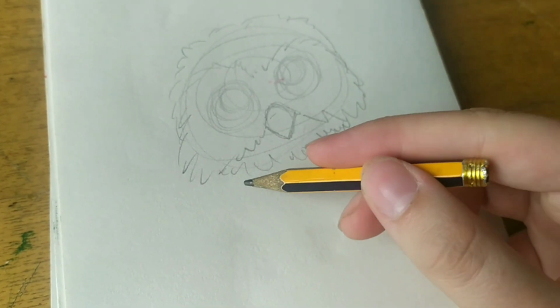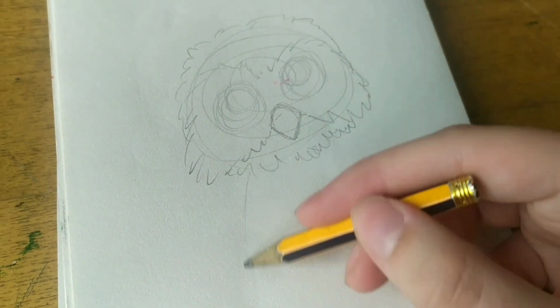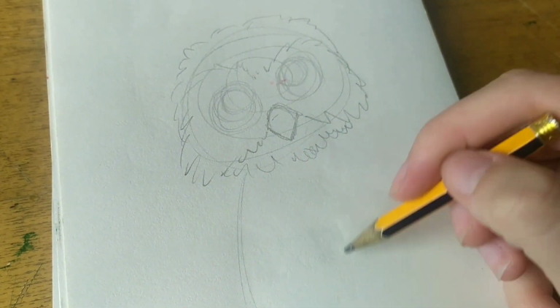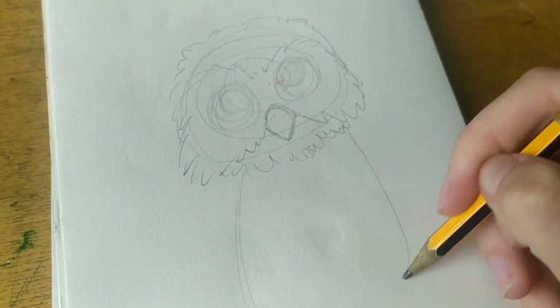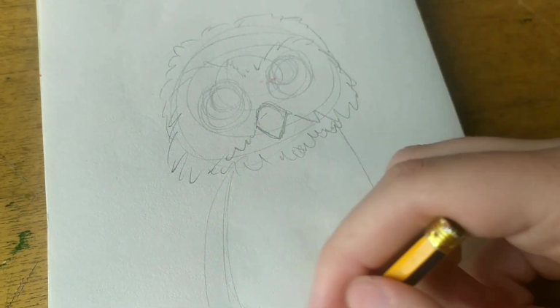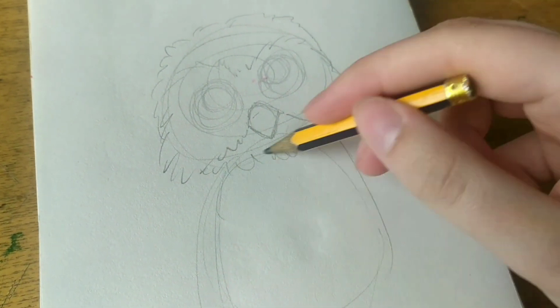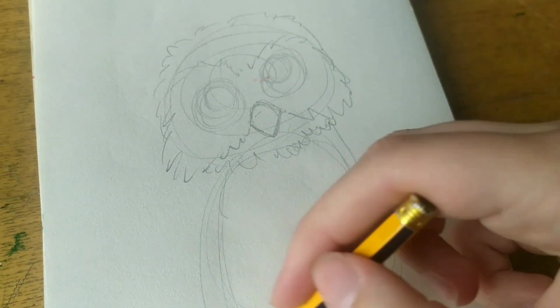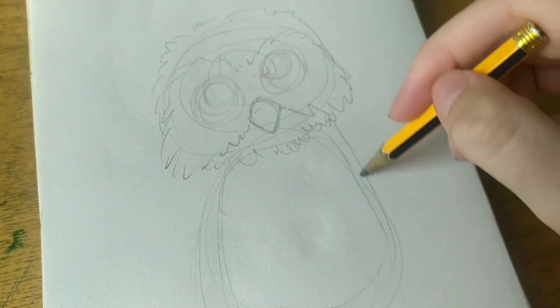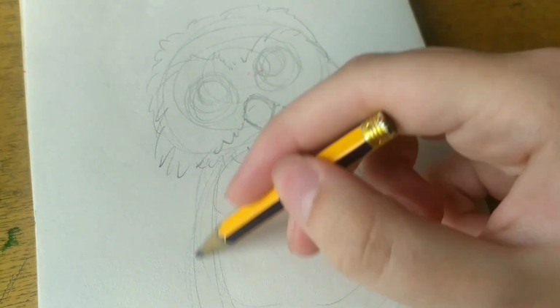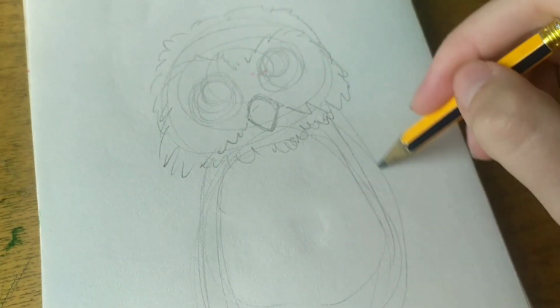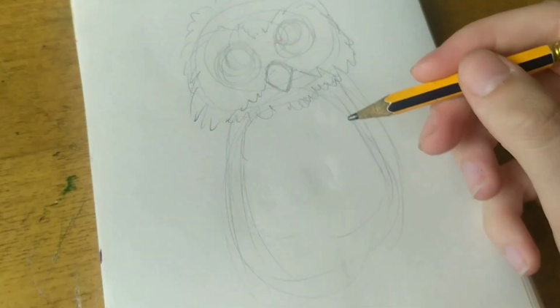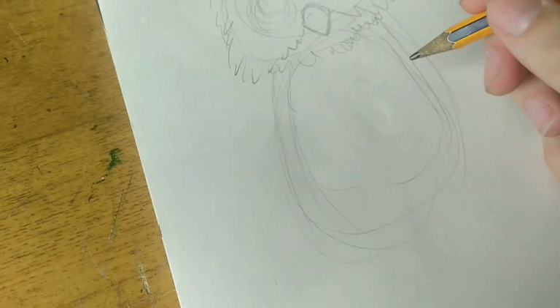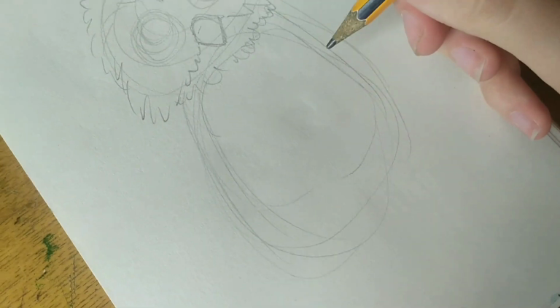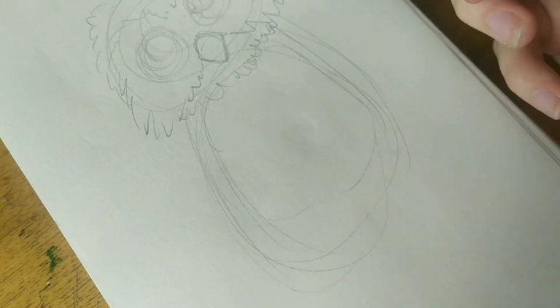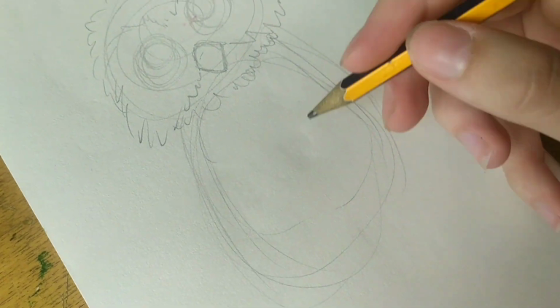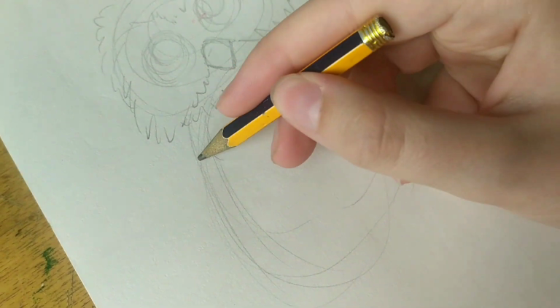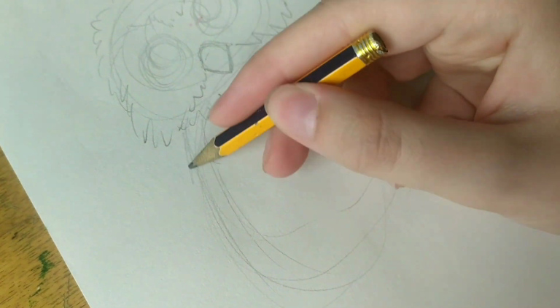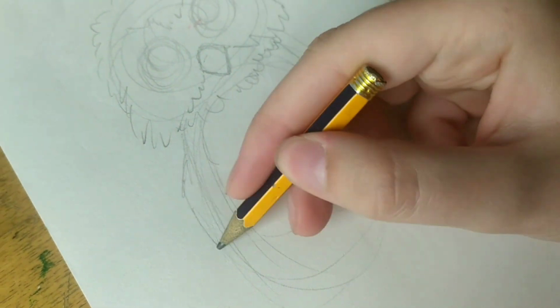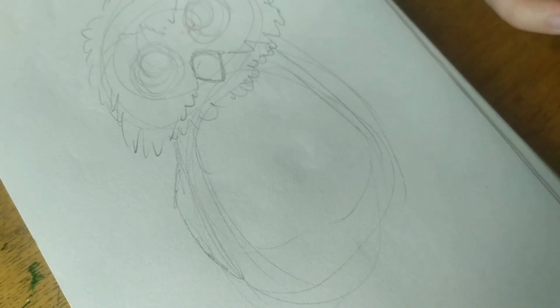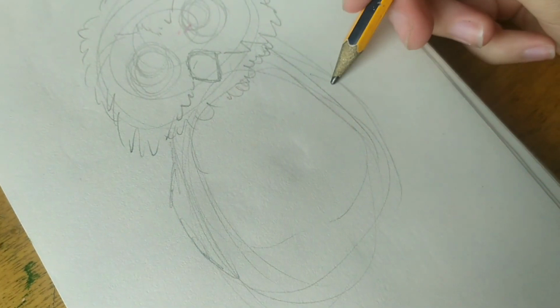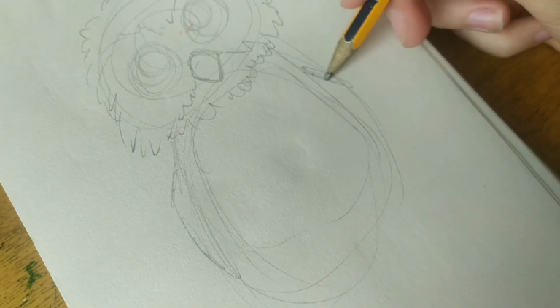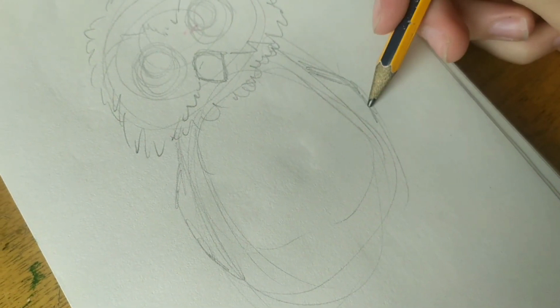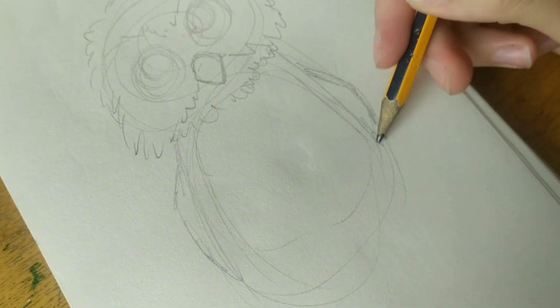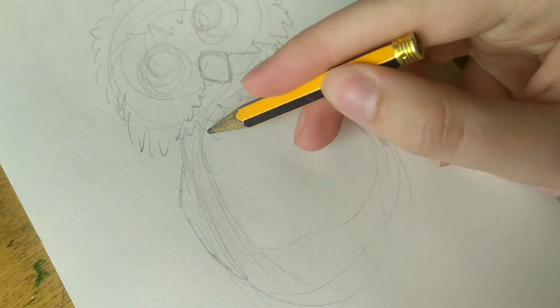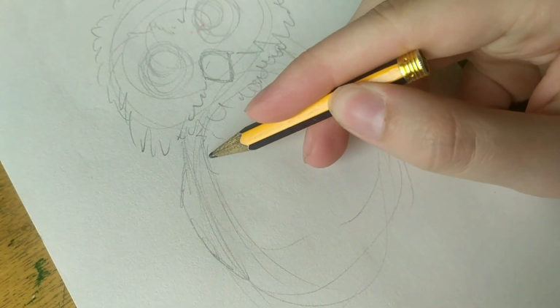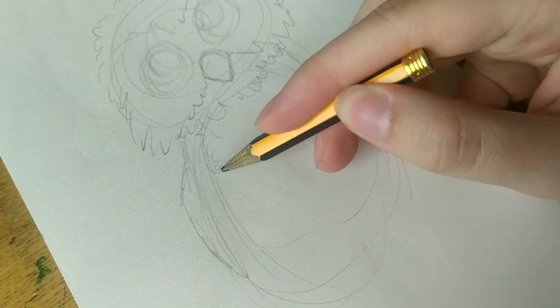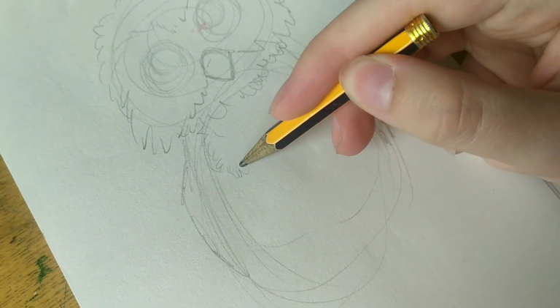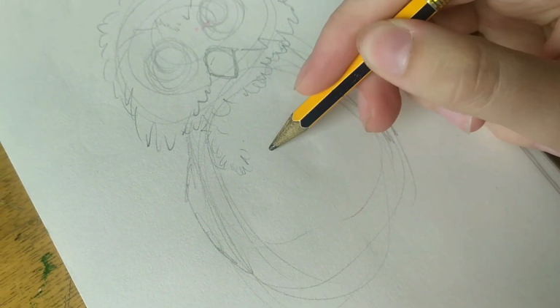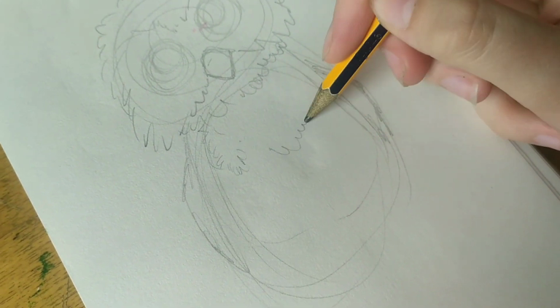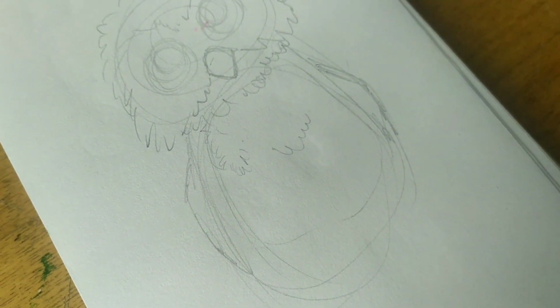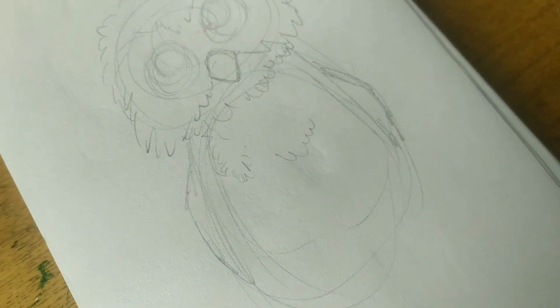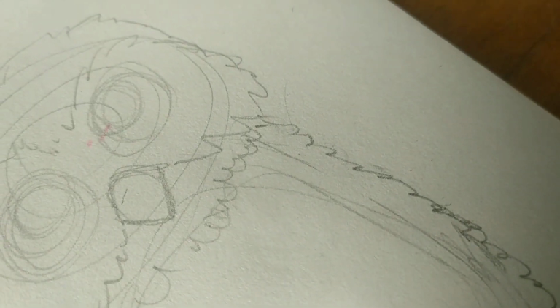Now I'll sketch out the body and the wings. I don't really have much to talk about in this video, so maybe I'll give you a very random quiz. I hope you'll have fun! There will be five questions.